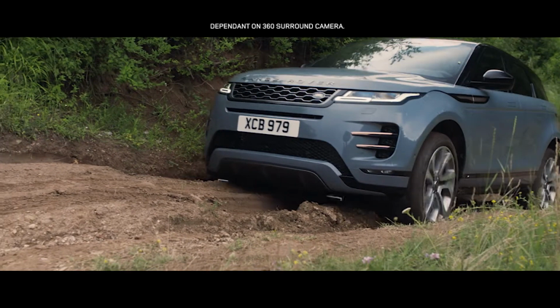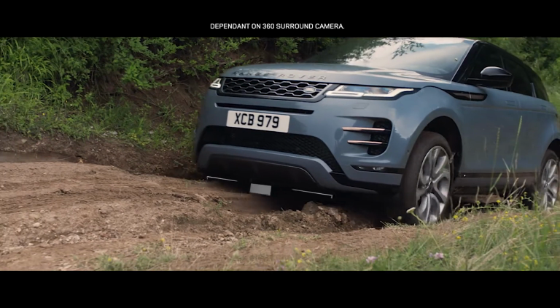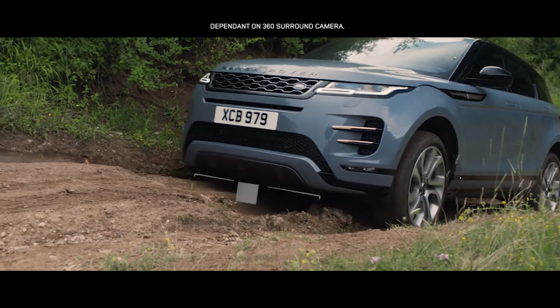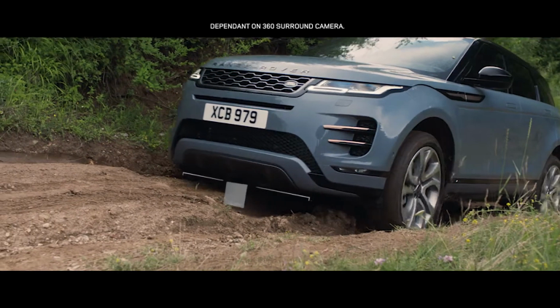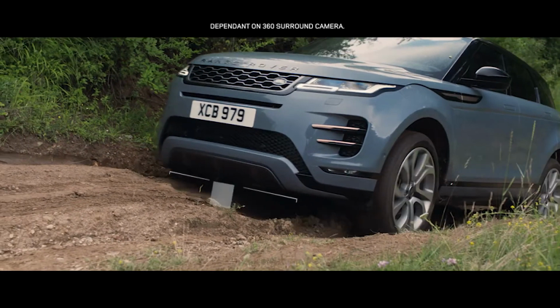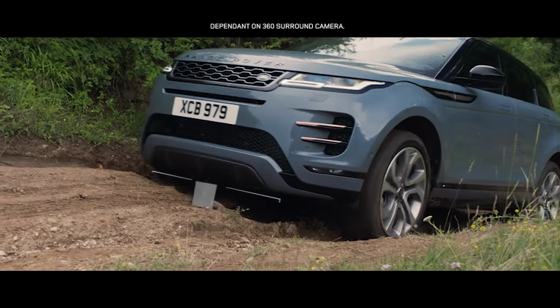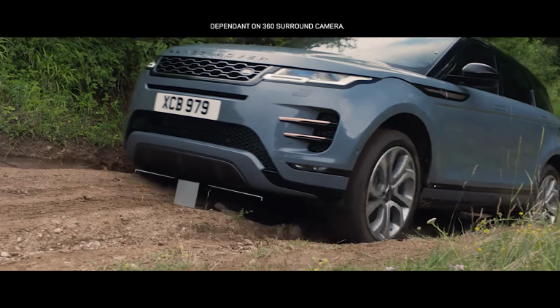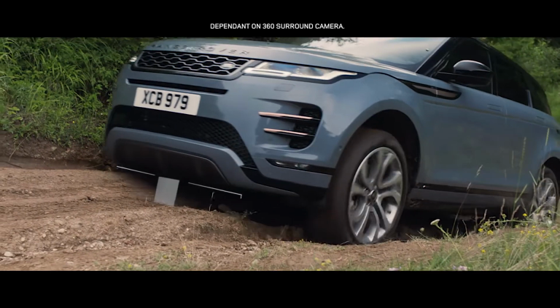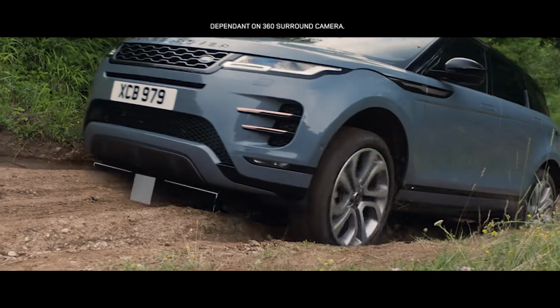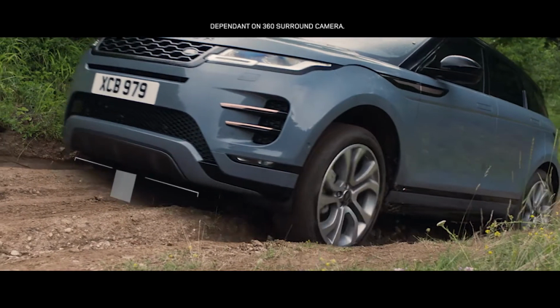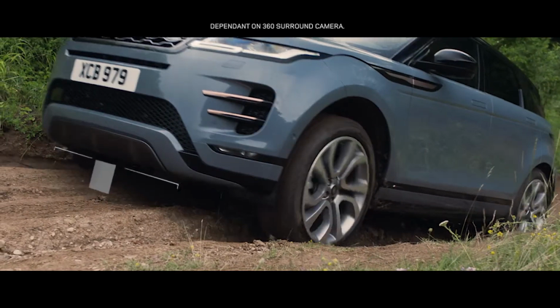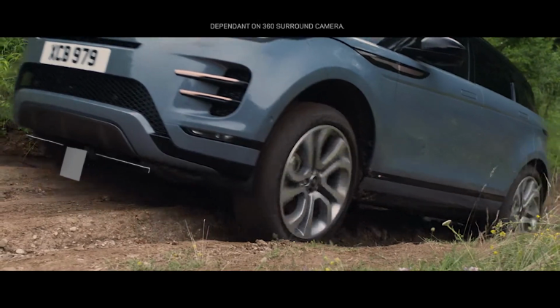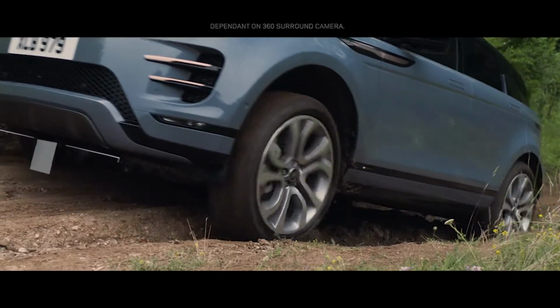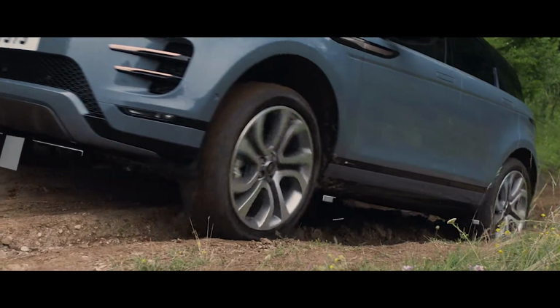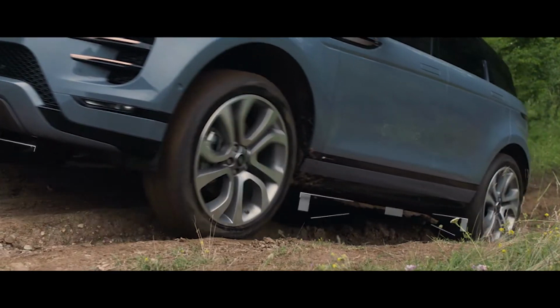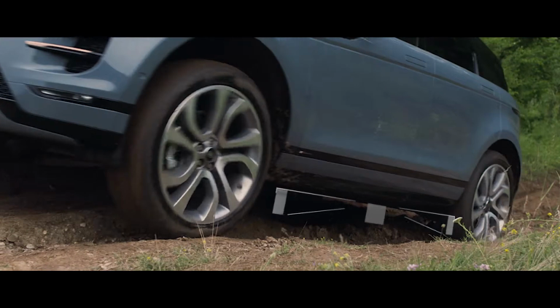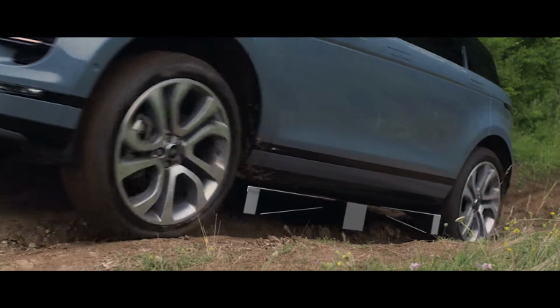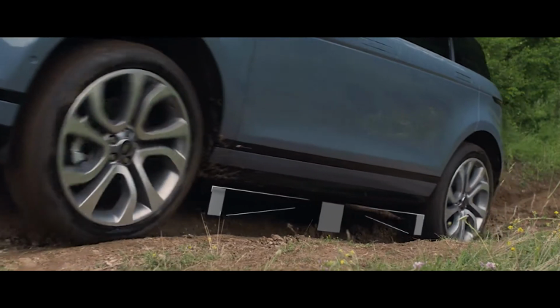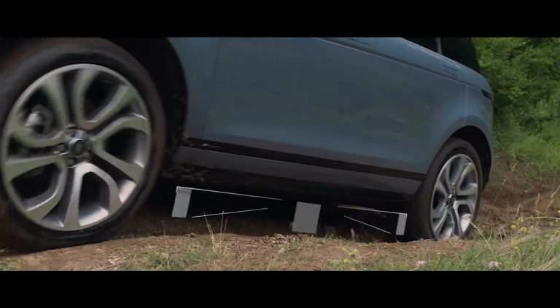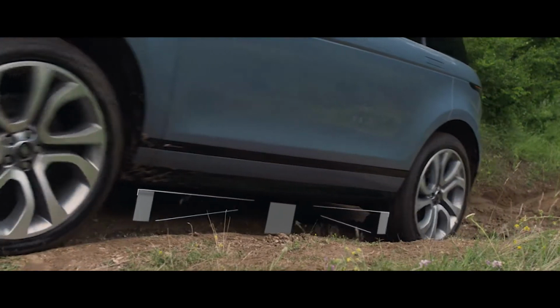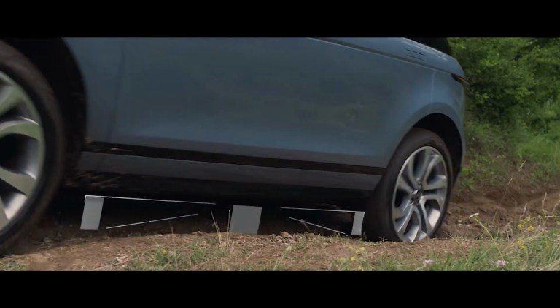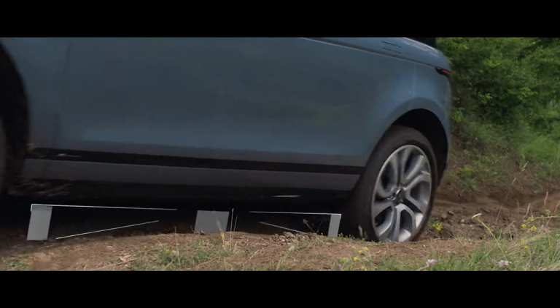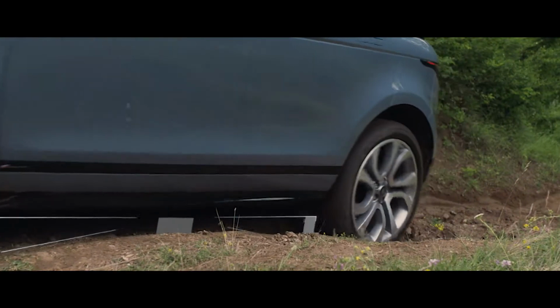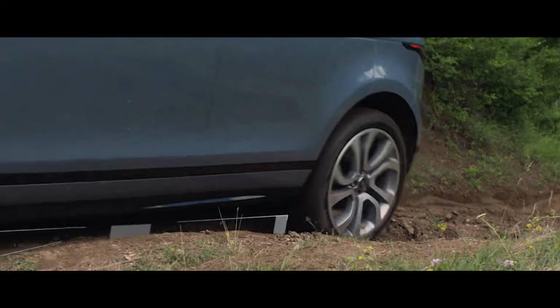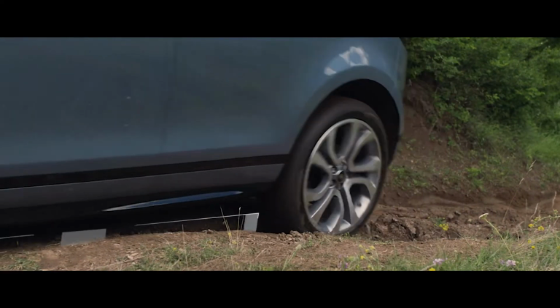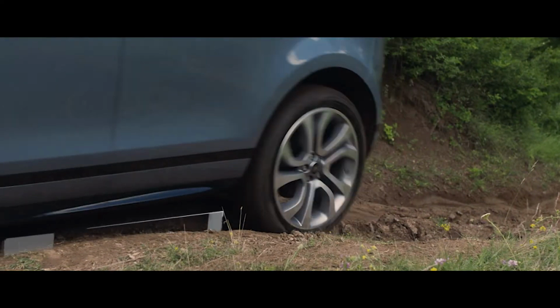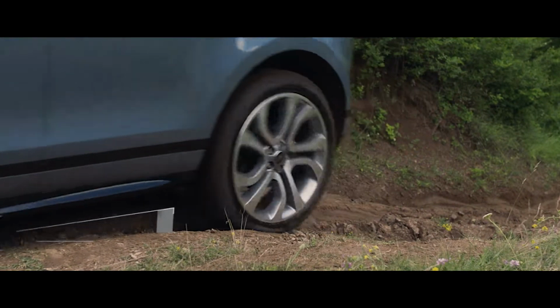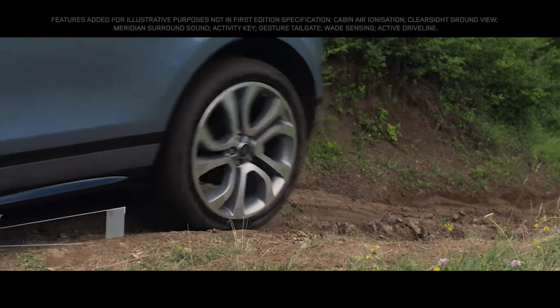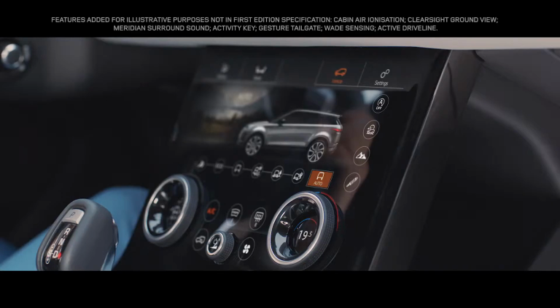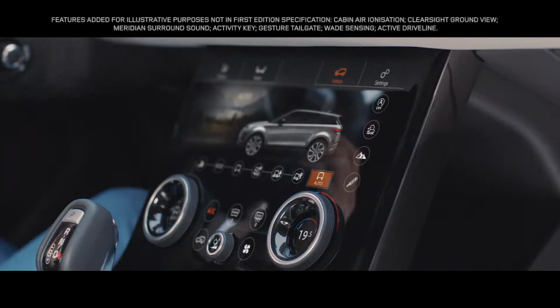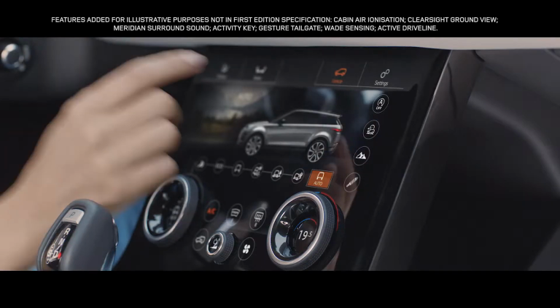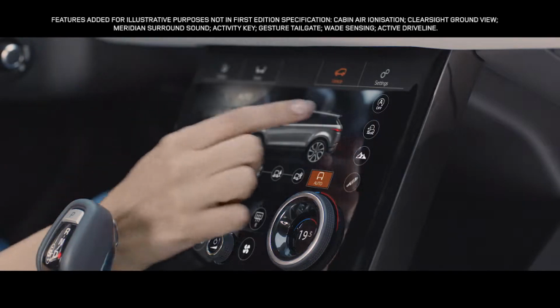The off-road geometry ensures that poised, confident progress can be made, even in the most difficult terrain.